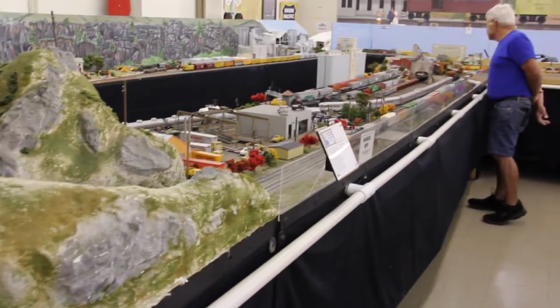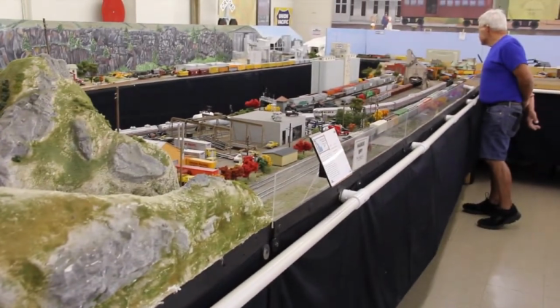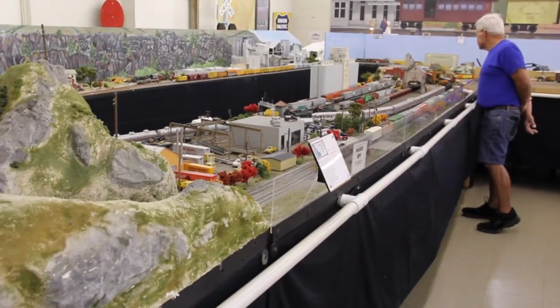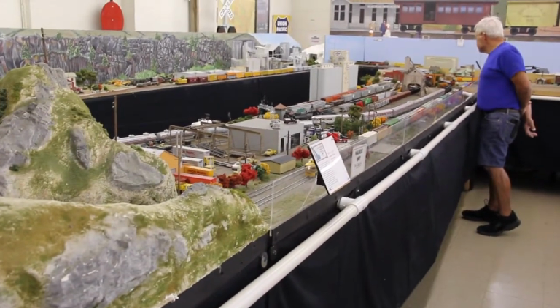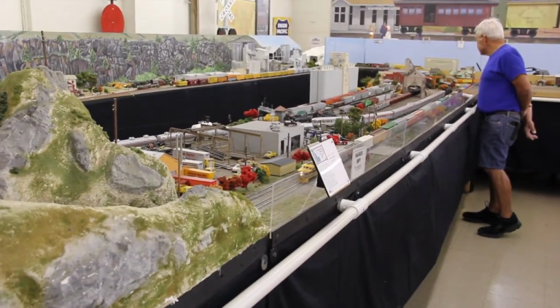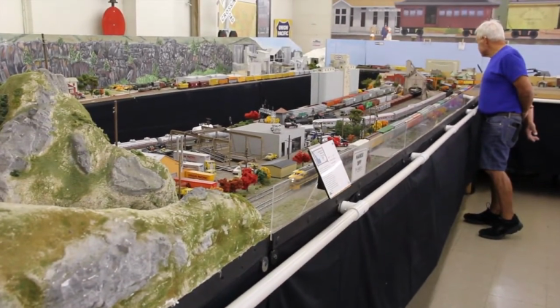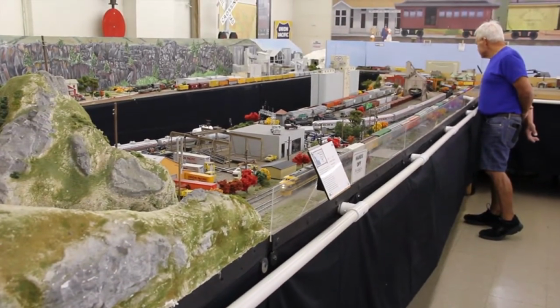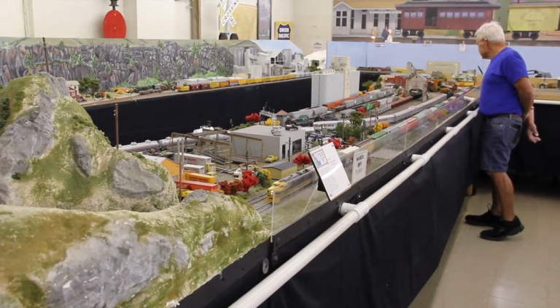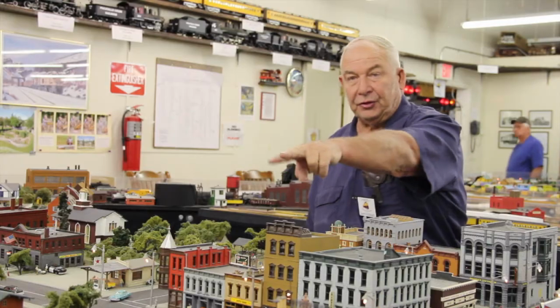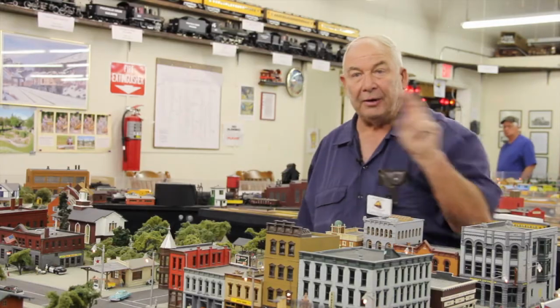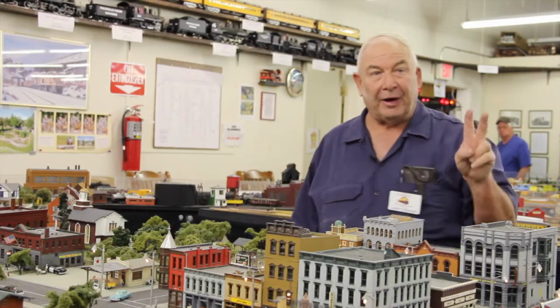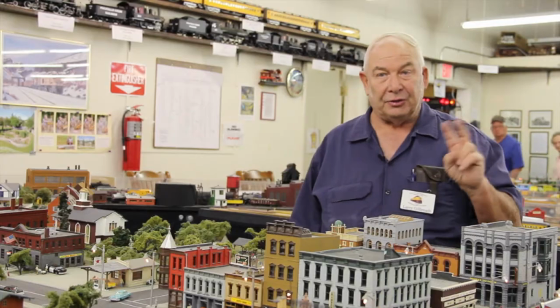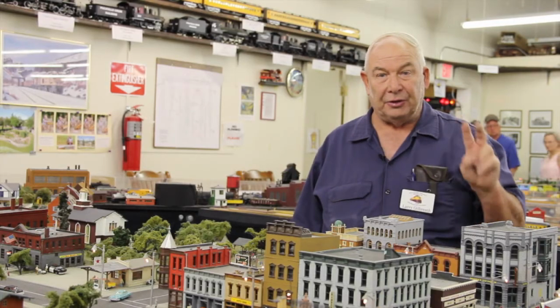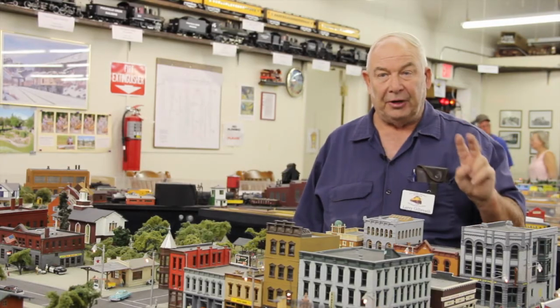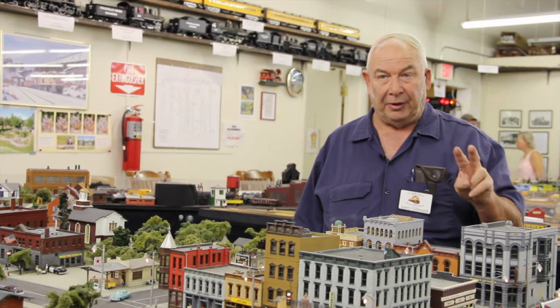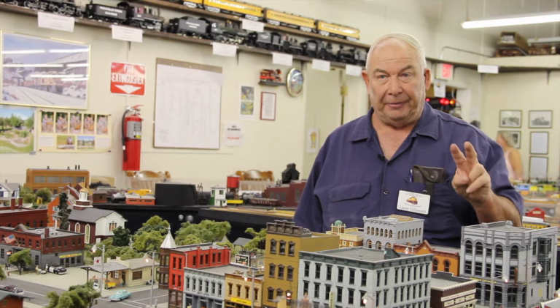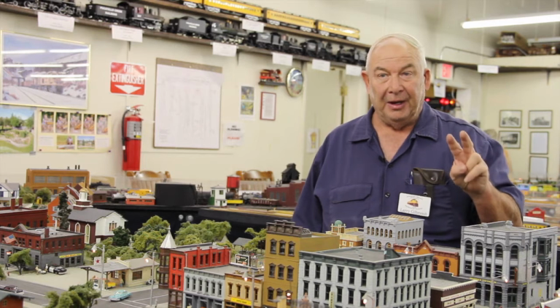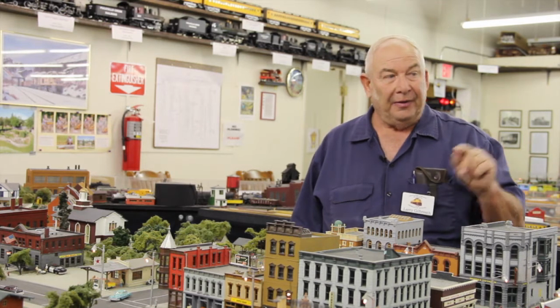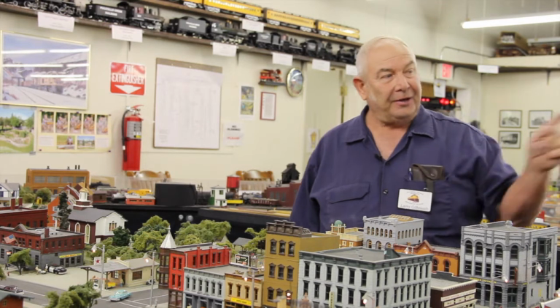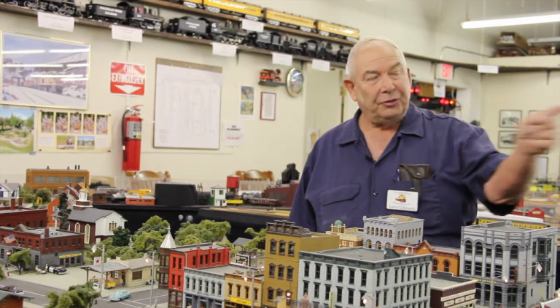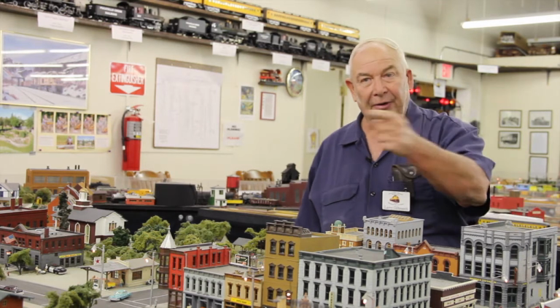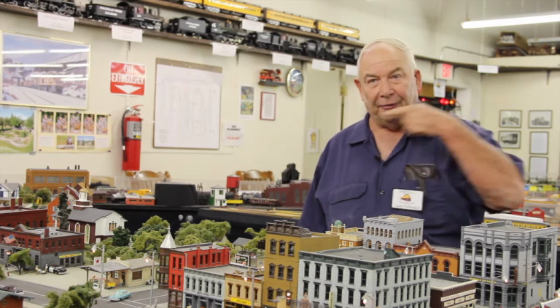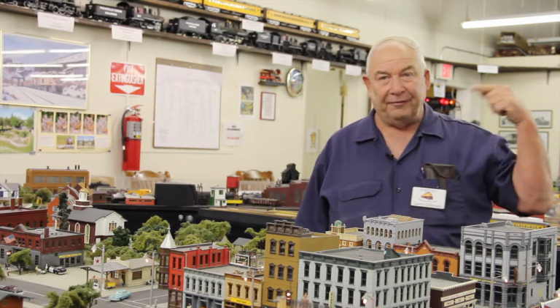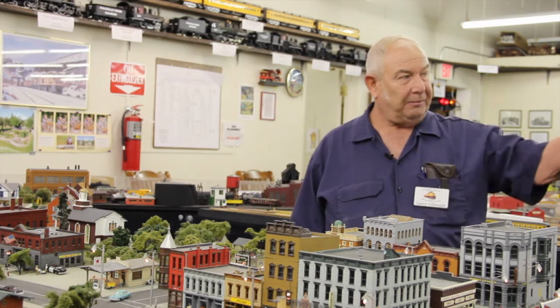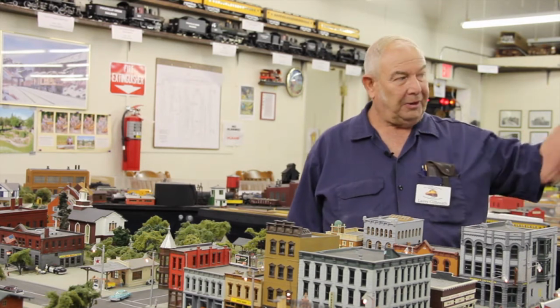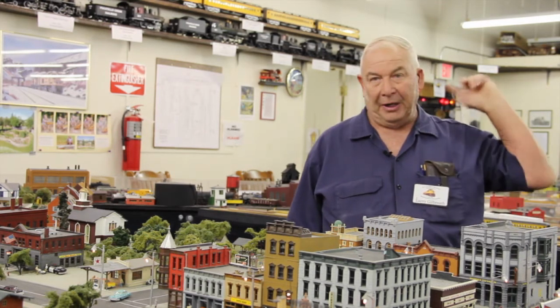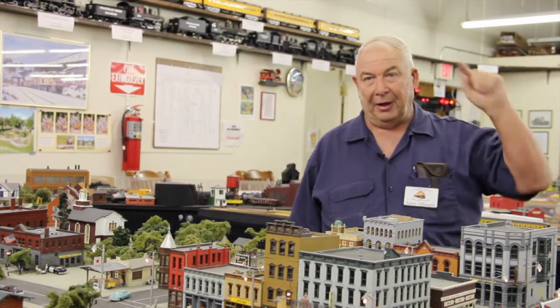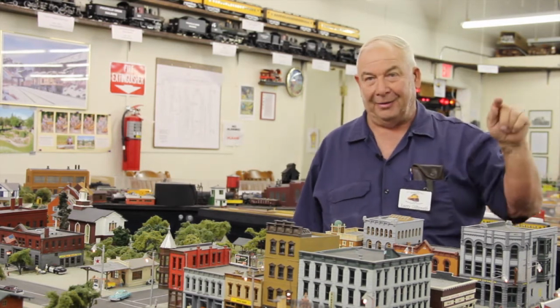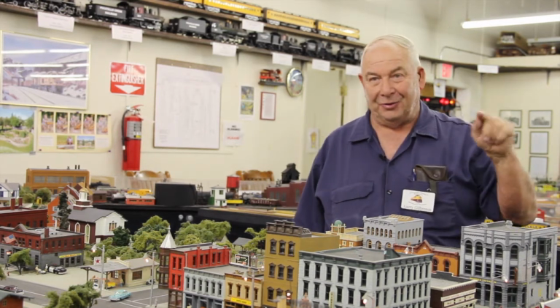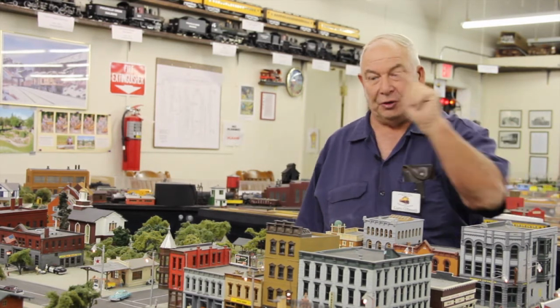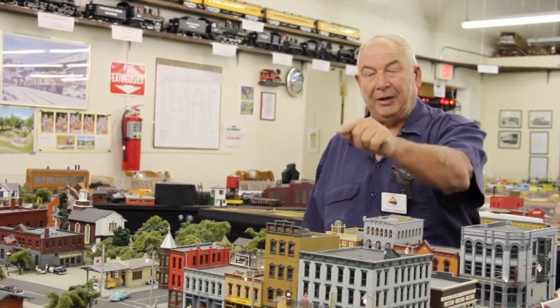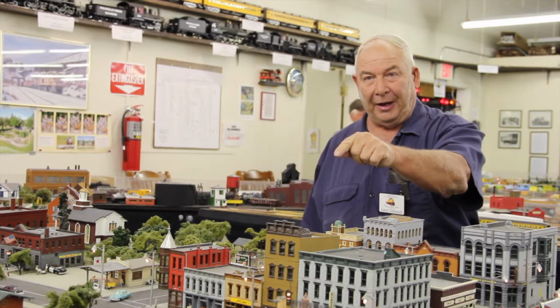Two main lines — that's the two outer tracks that you see the trains running on. That is 240 feet of main line, just the main line.